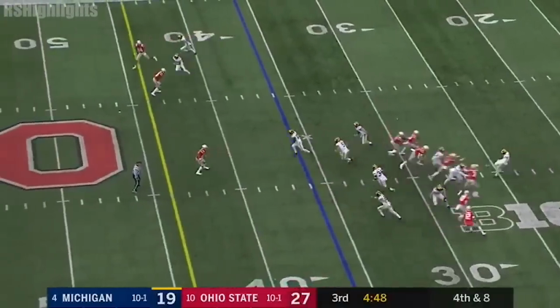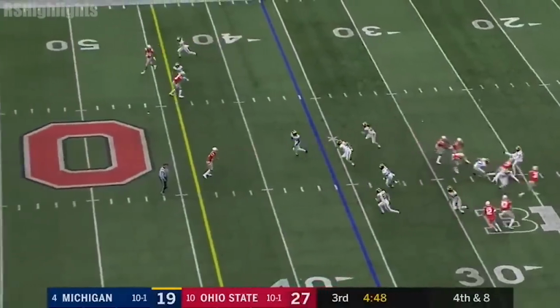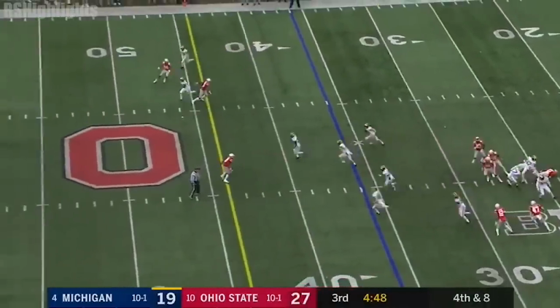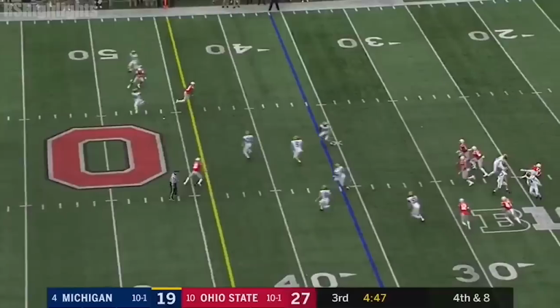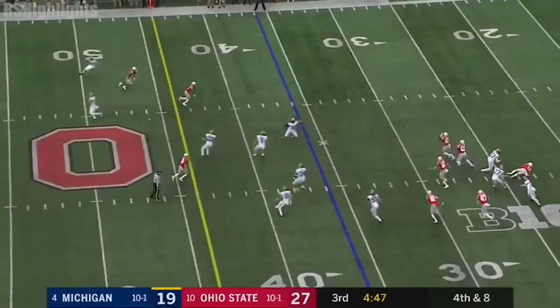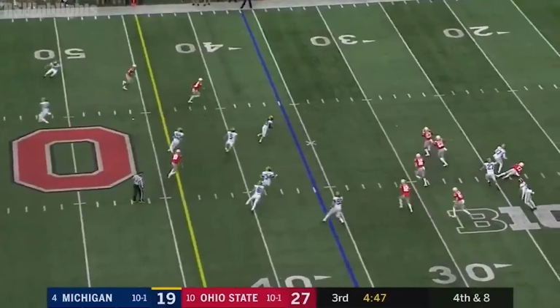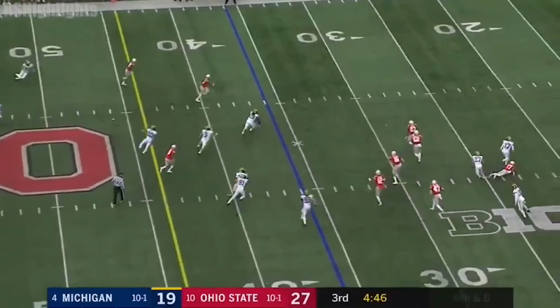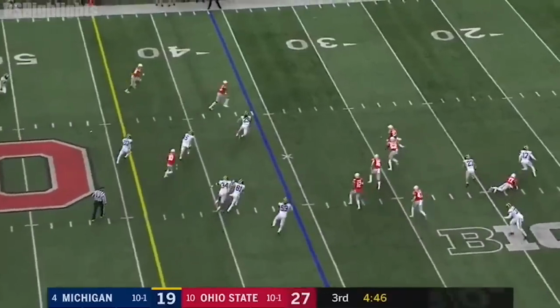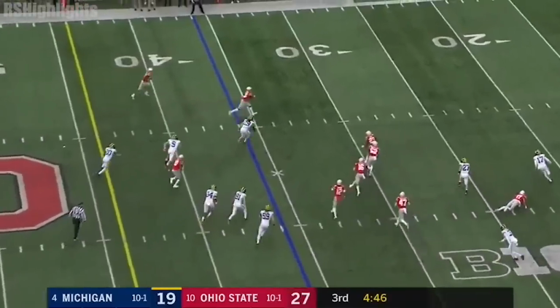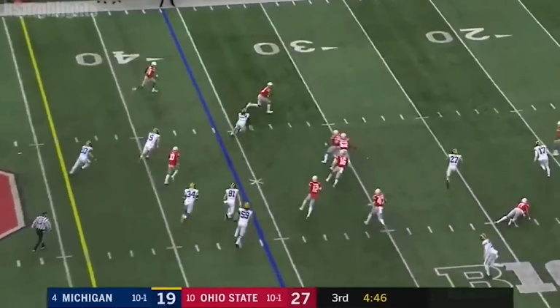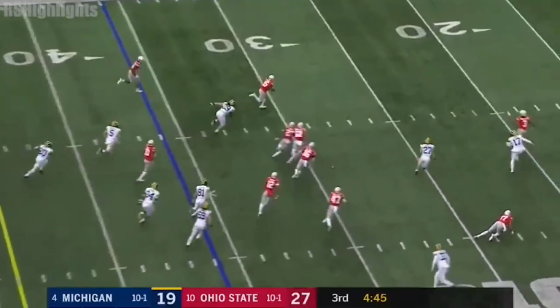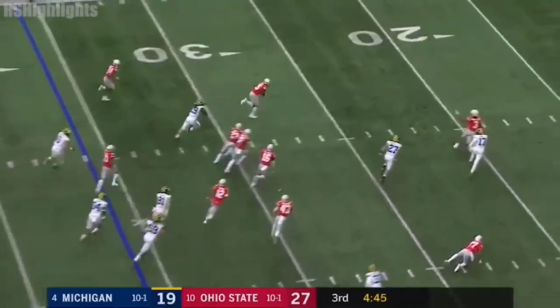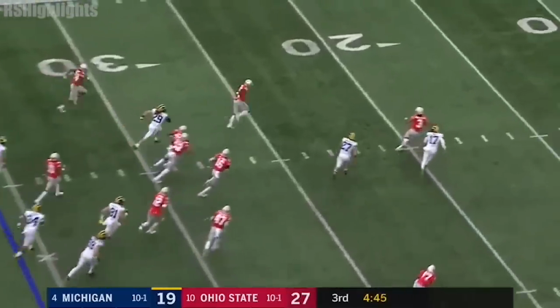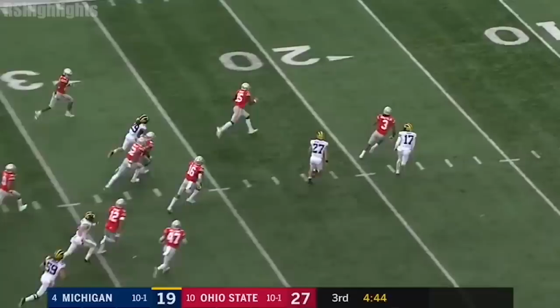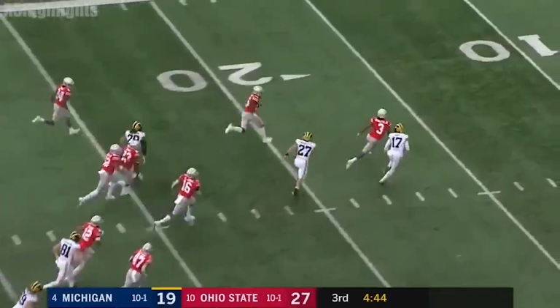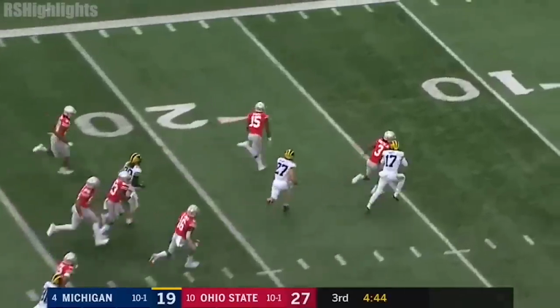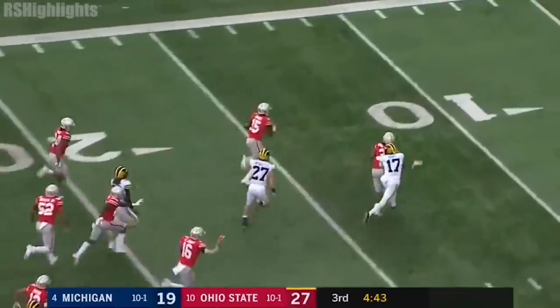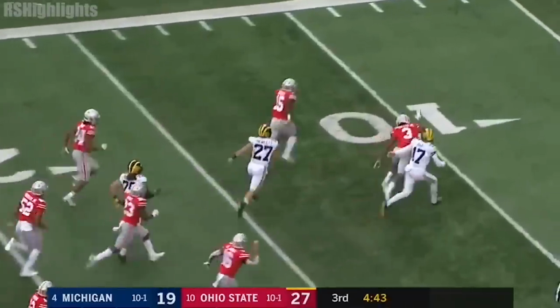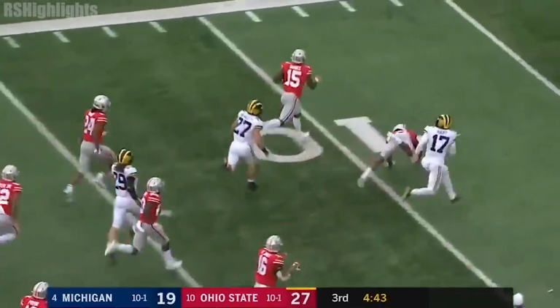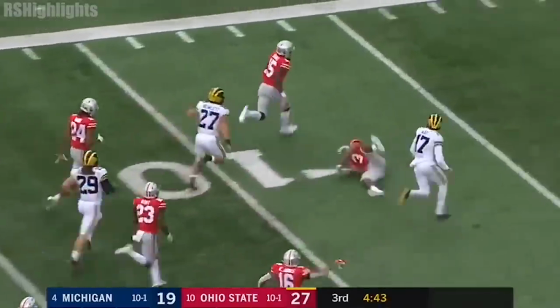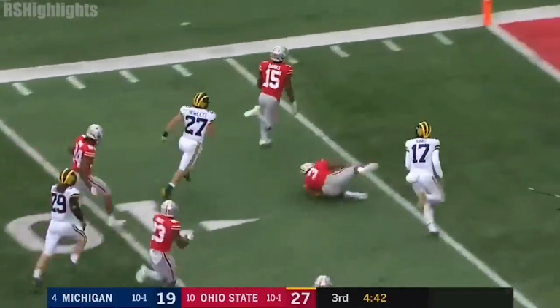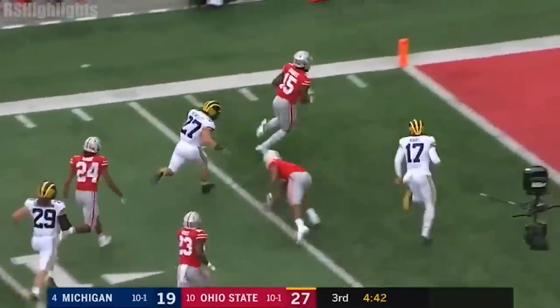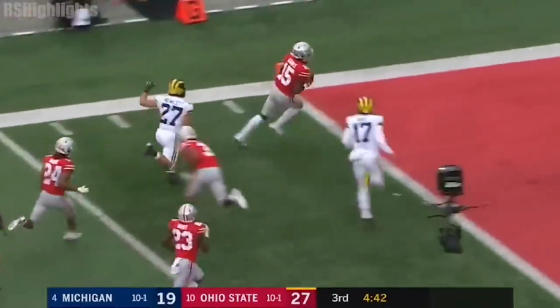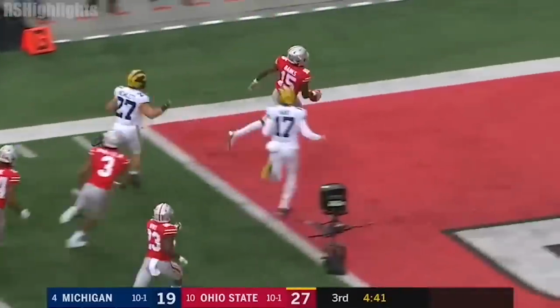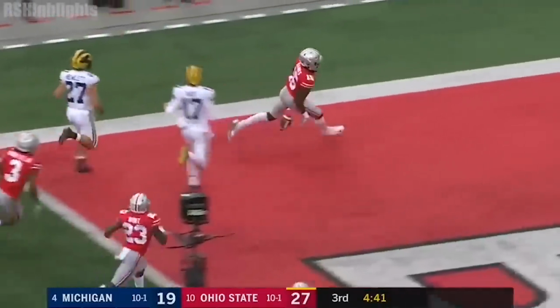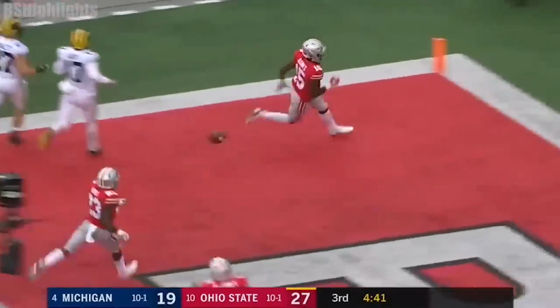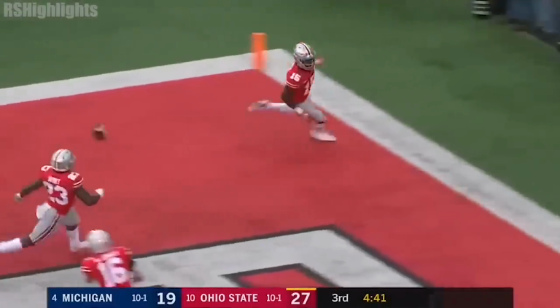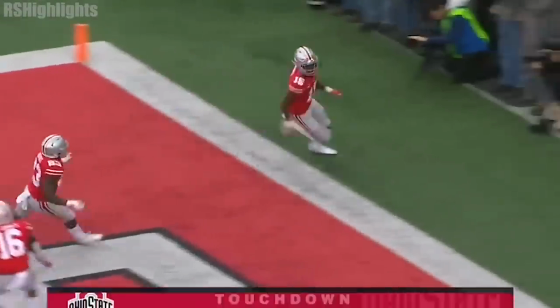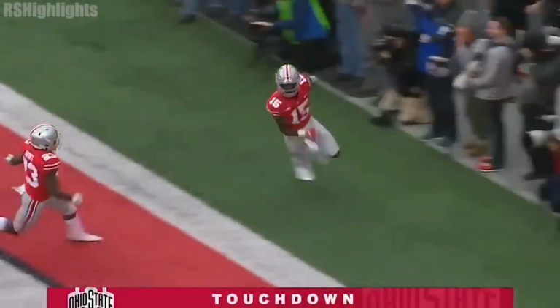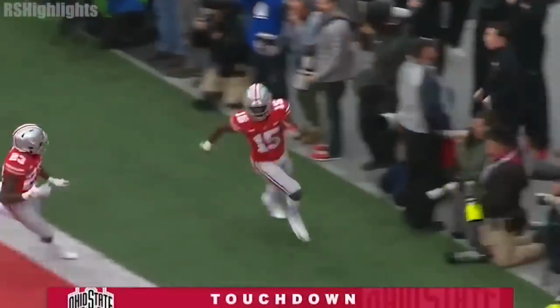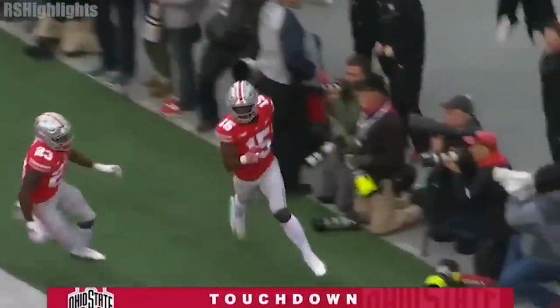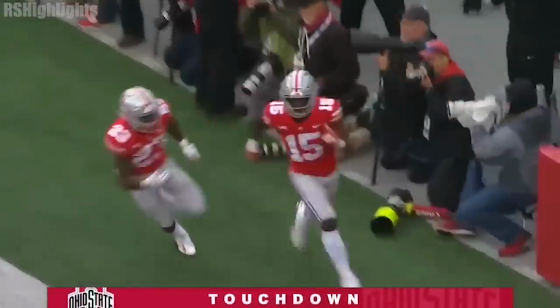And it's blocked! Ohio State got it! Blocked out of the air, towards the end zone — touchdown, Buckeyes!